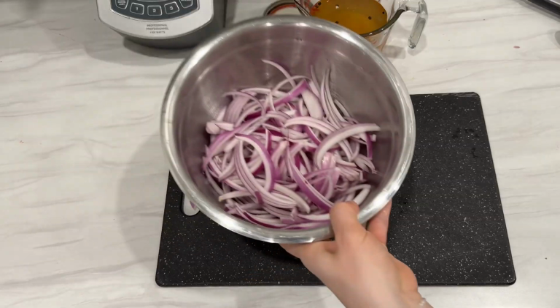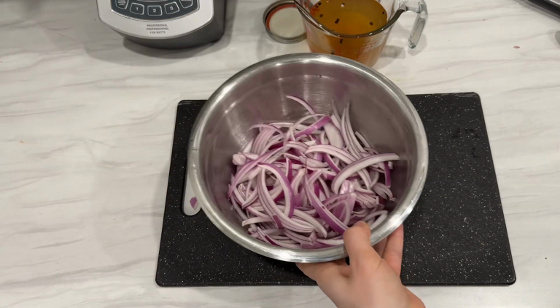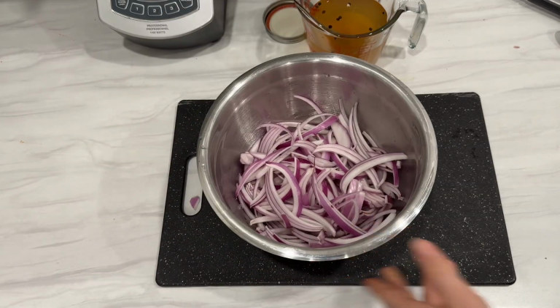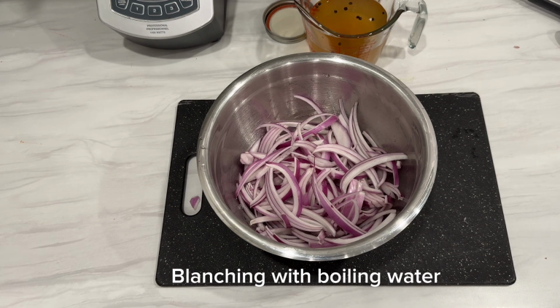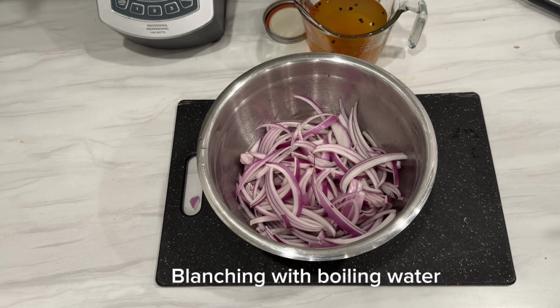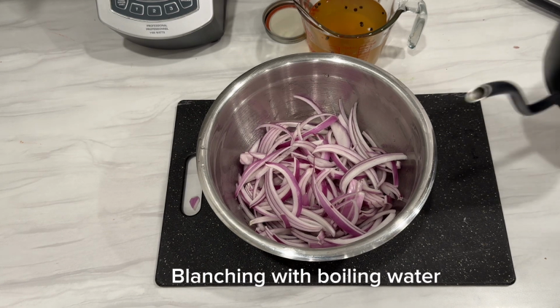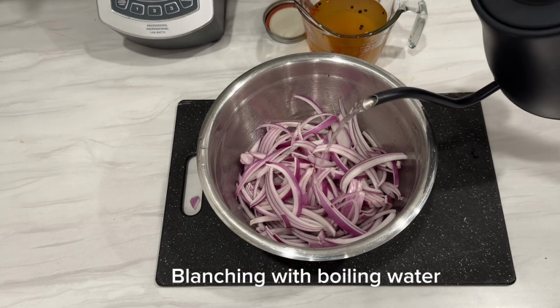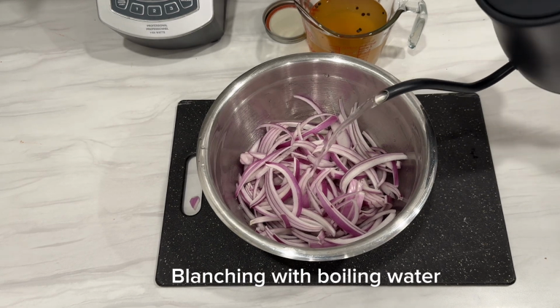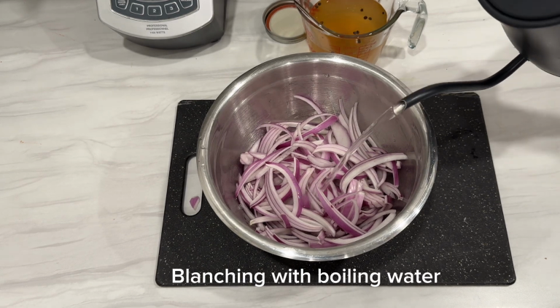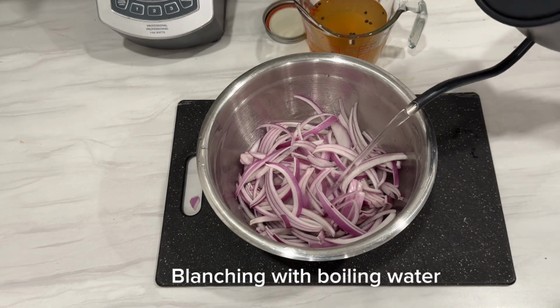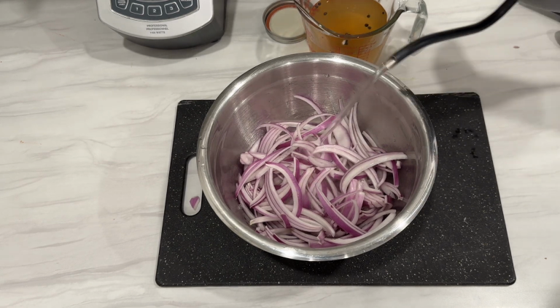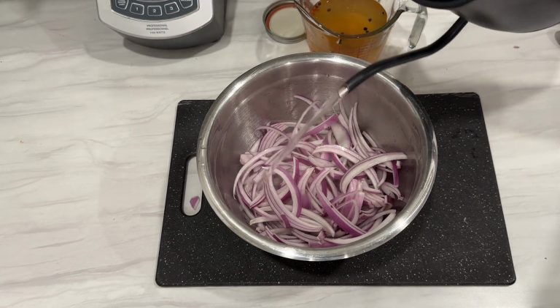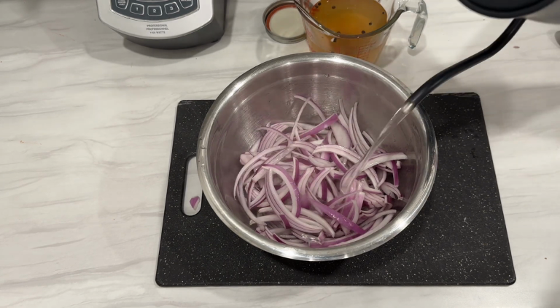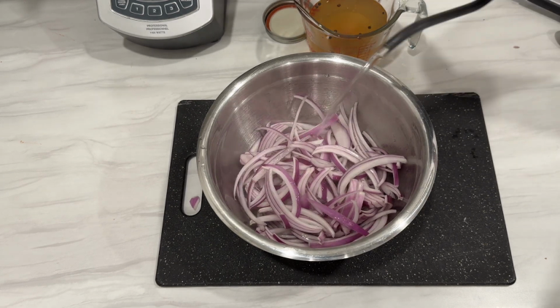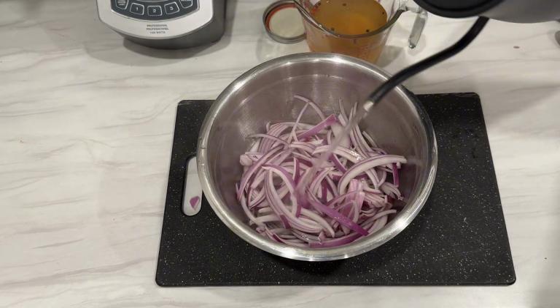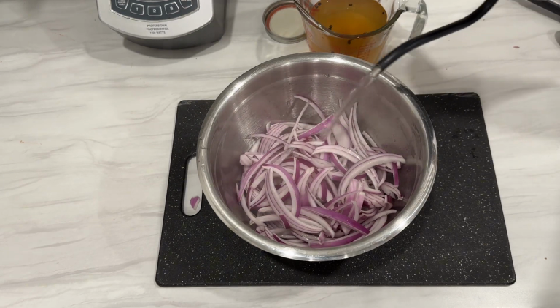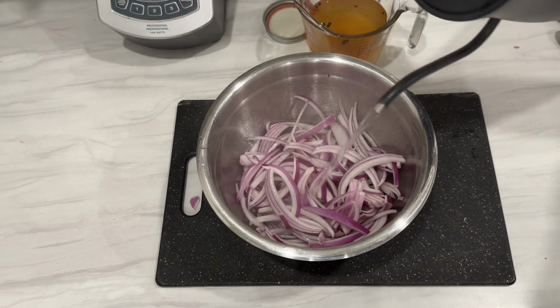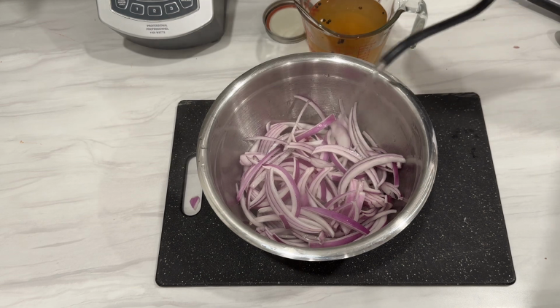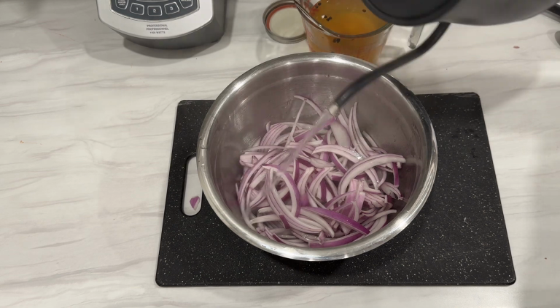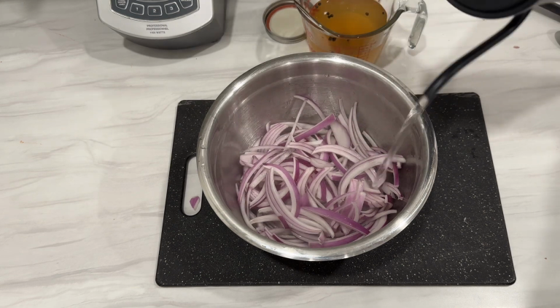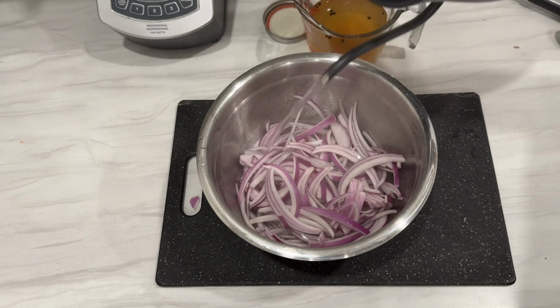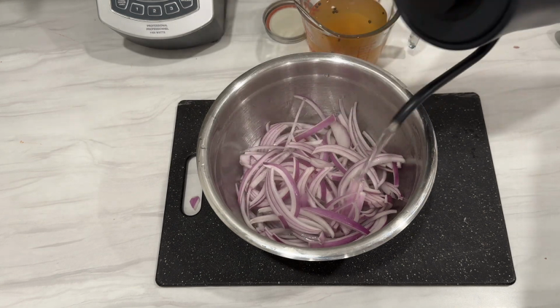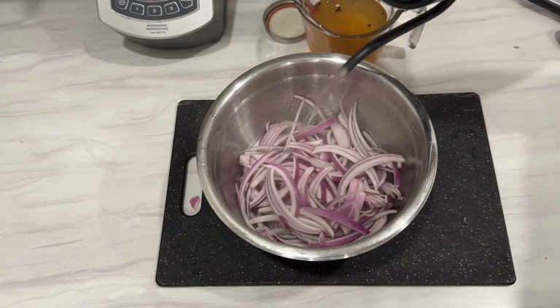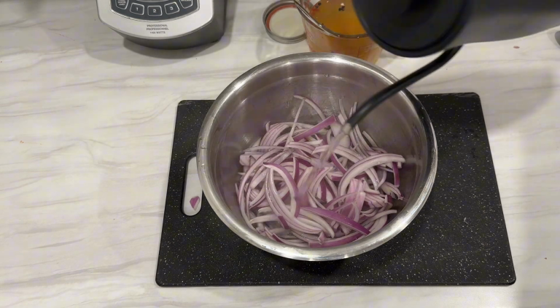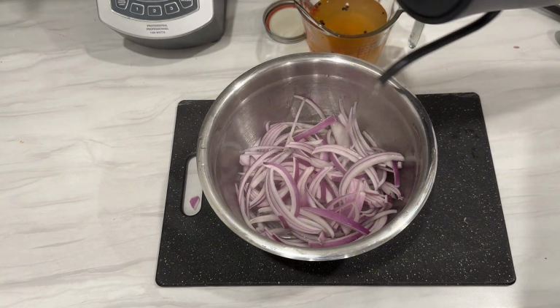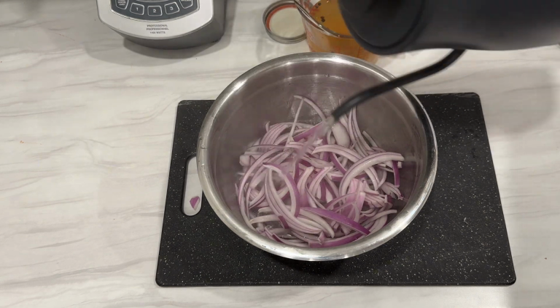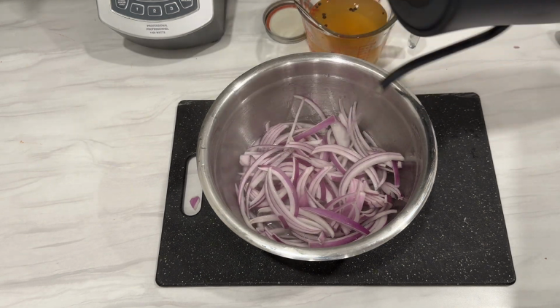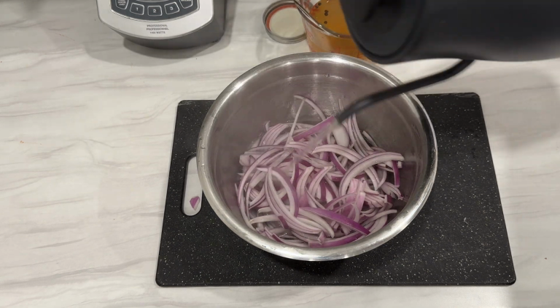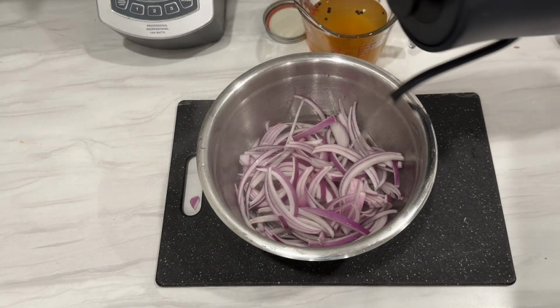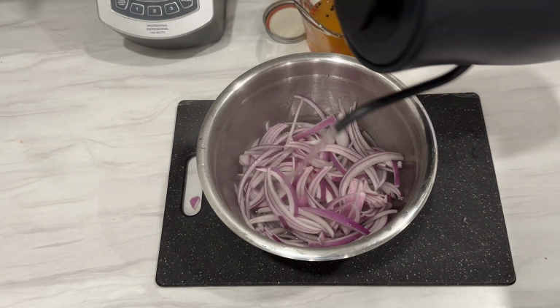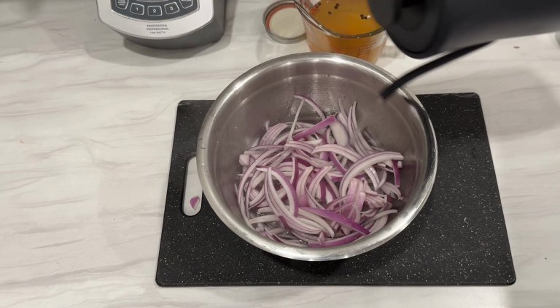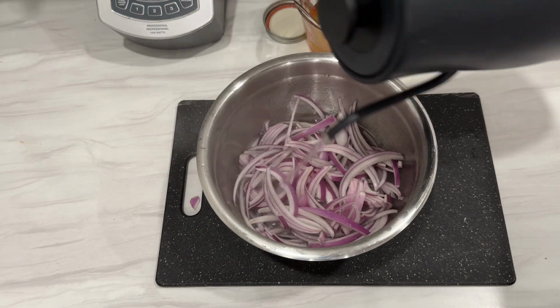The next step is to blanch the onions. Blanching is the process of pouring boiling hot water over the vegetables. In many vegetables, there are natural enzymes that cause the vegetable to ripen over time.